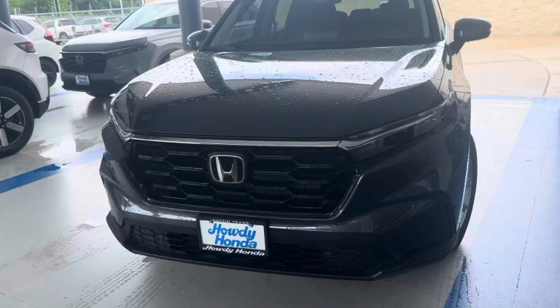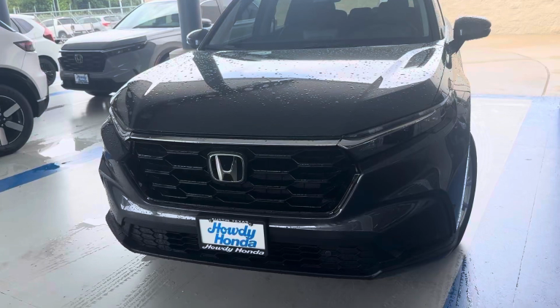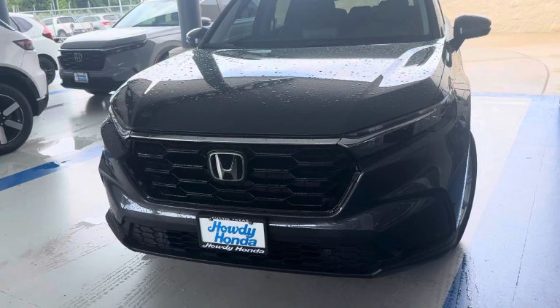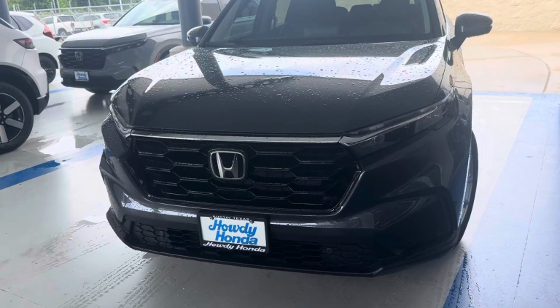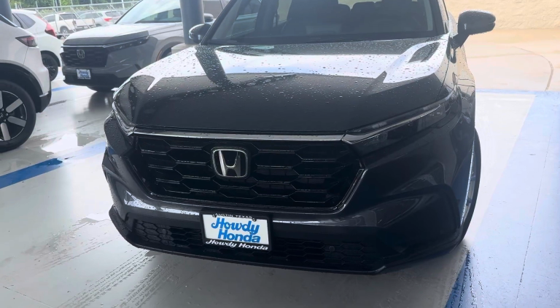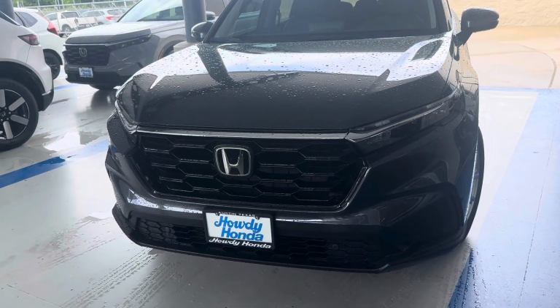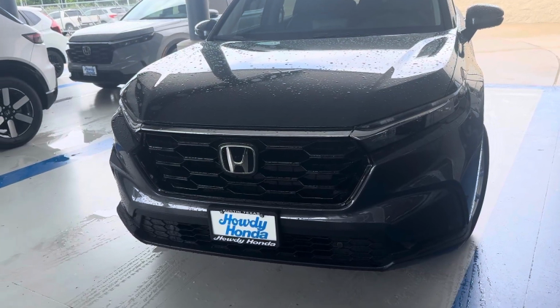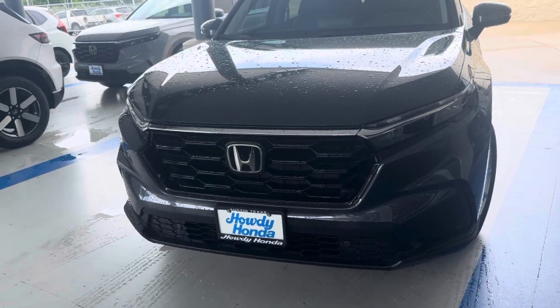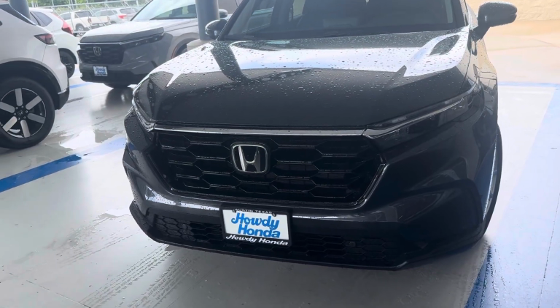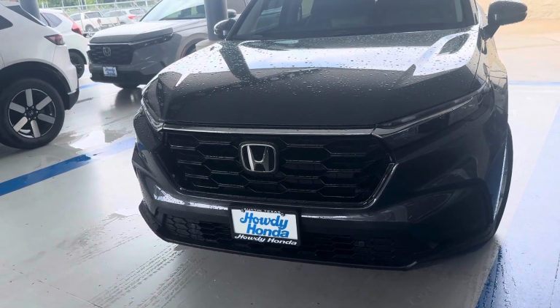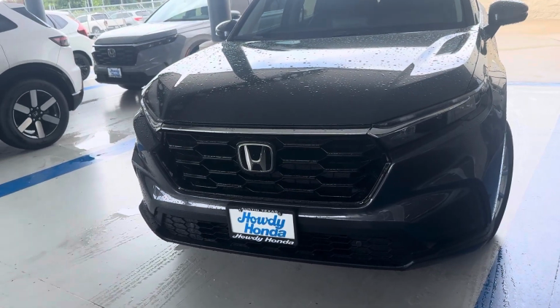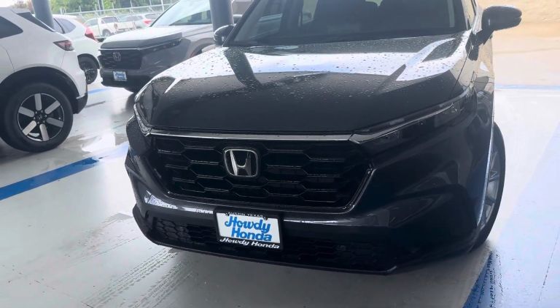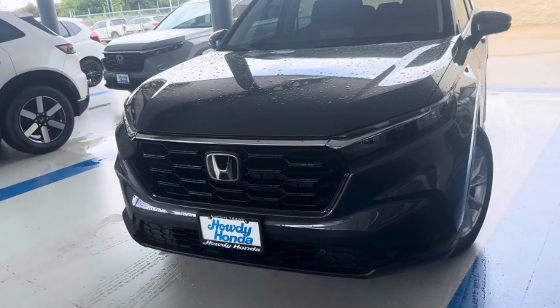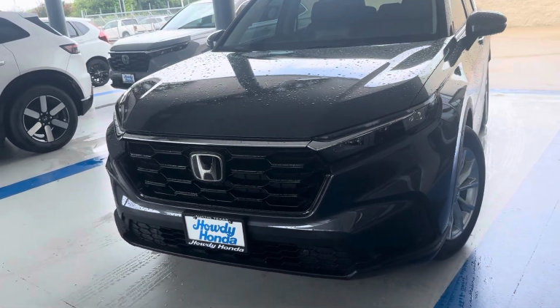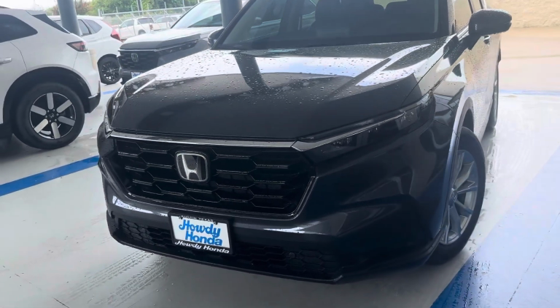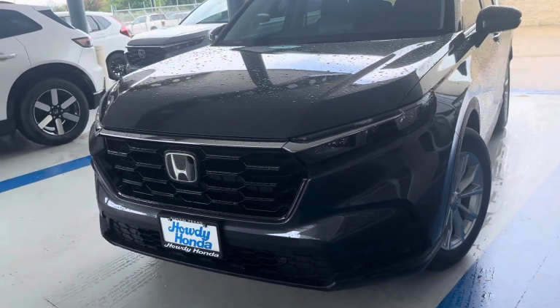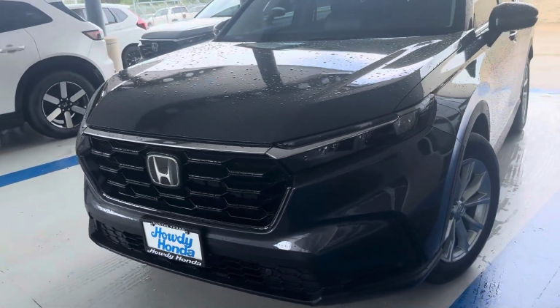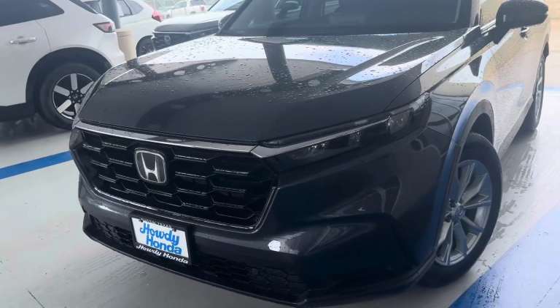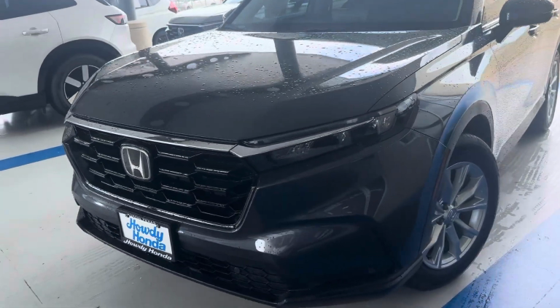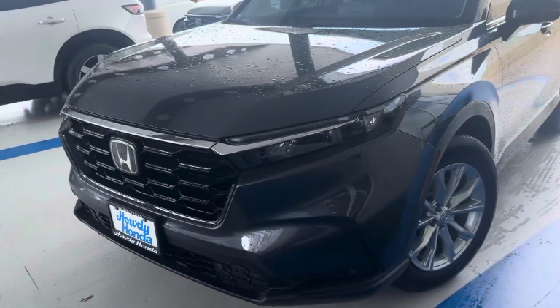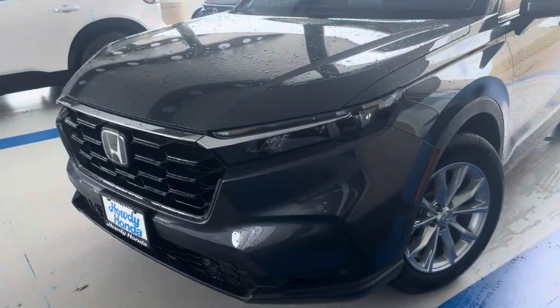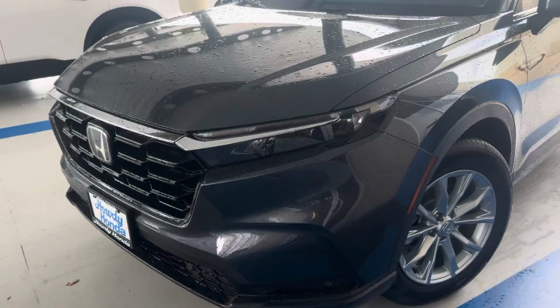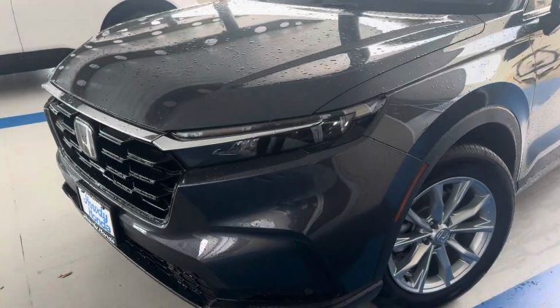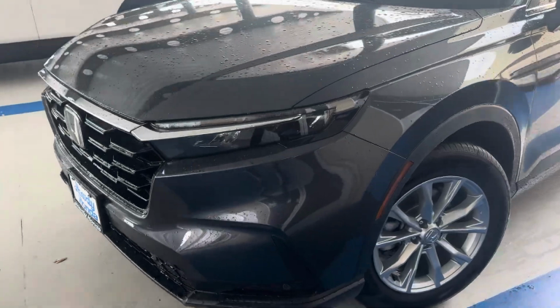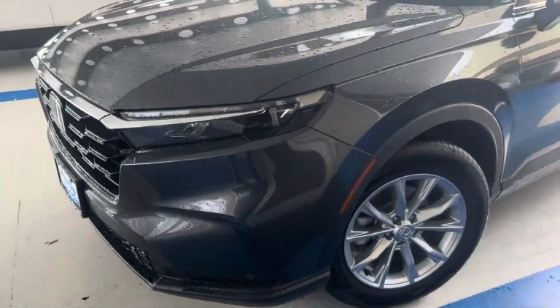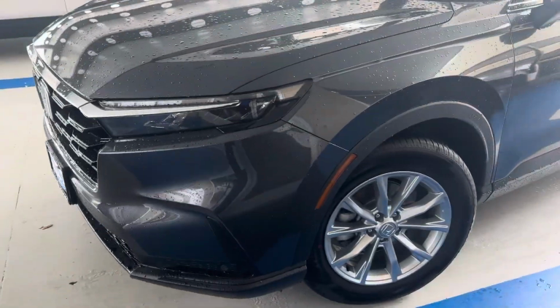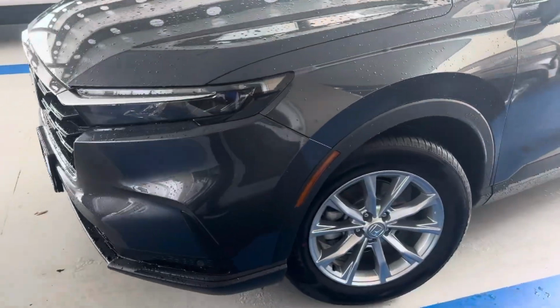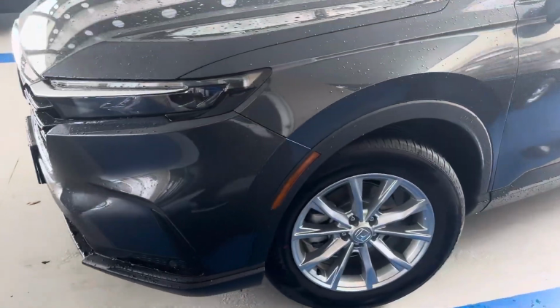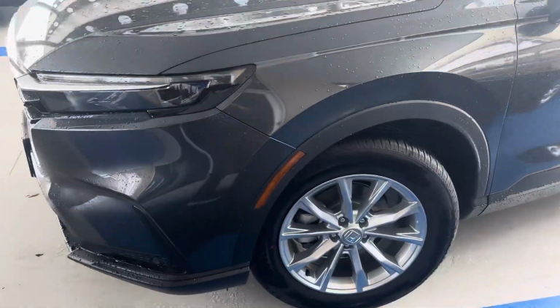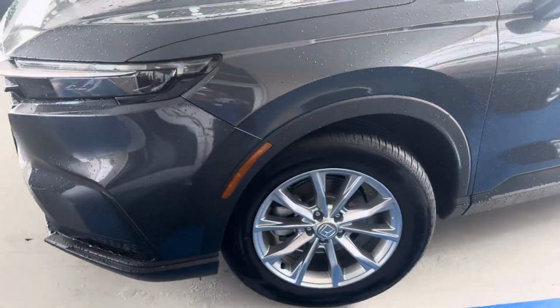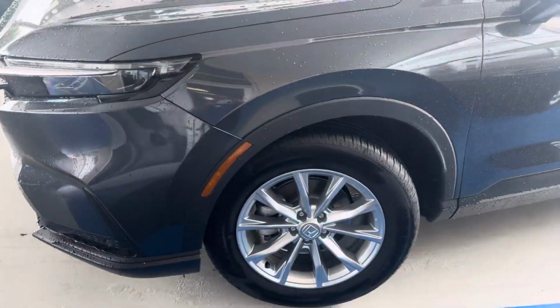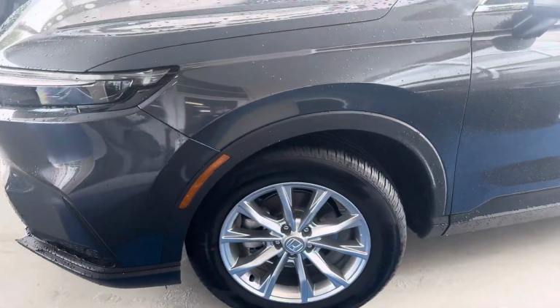Hi, this is Sam with HowdyHonga. I am making a brief video for the Honda CR-V EXL 2025 for your reference.